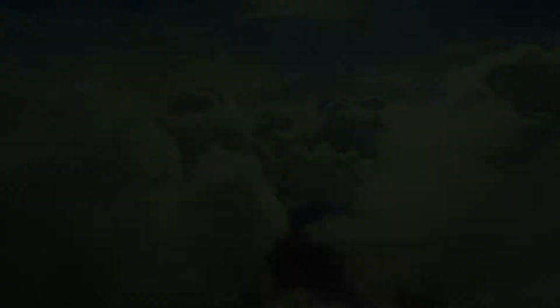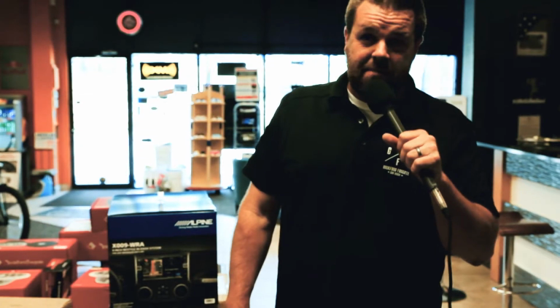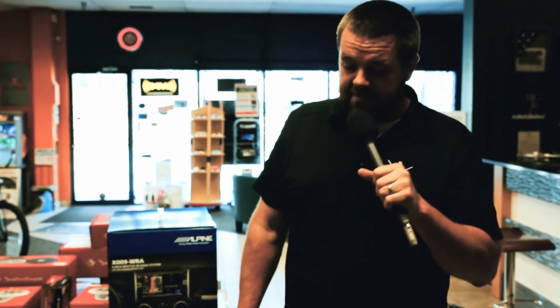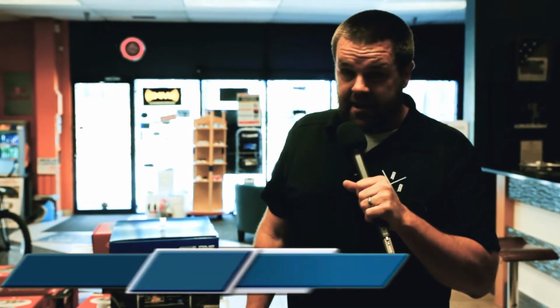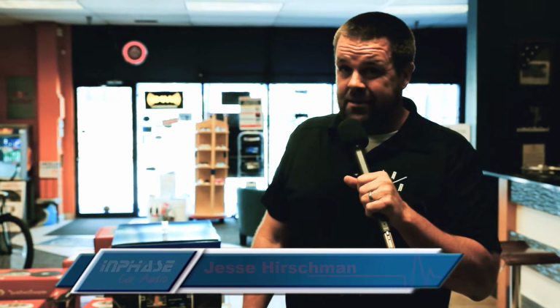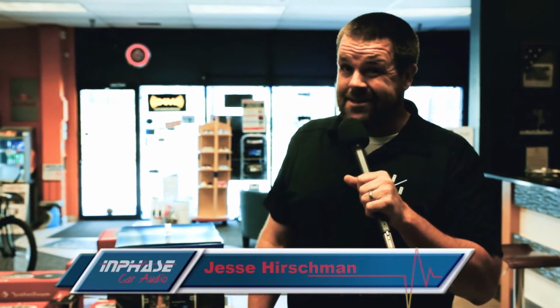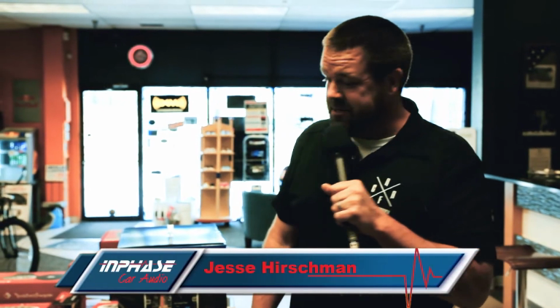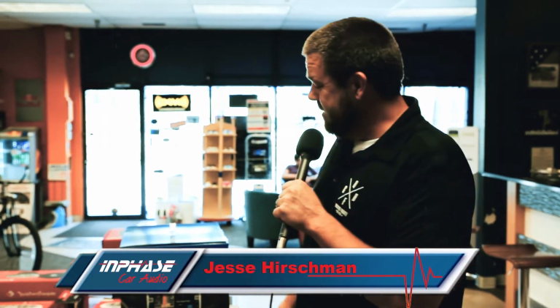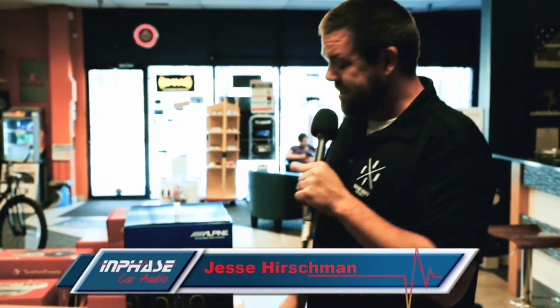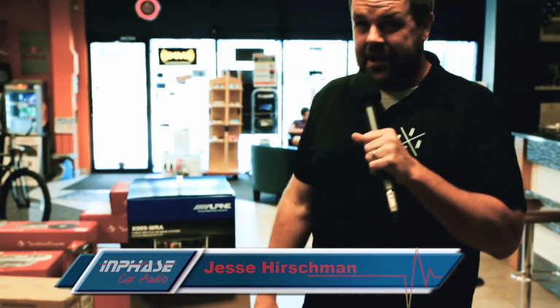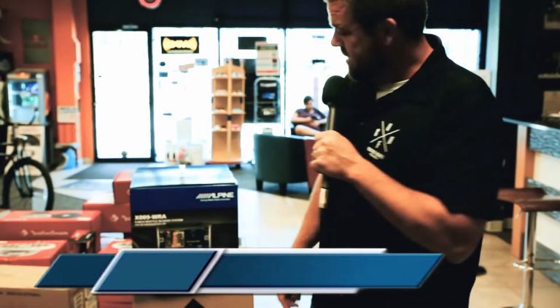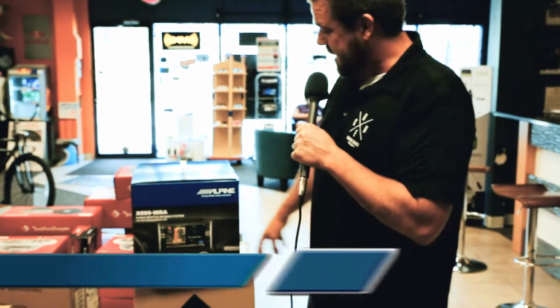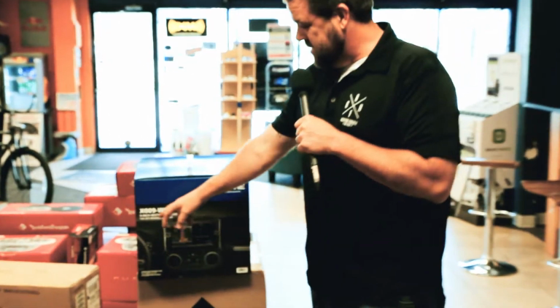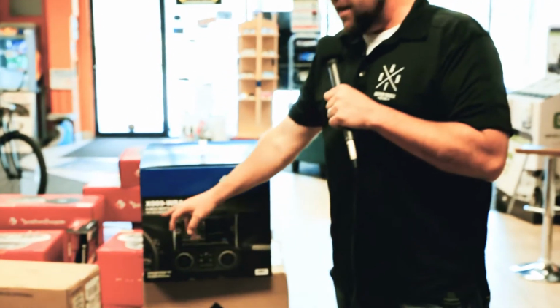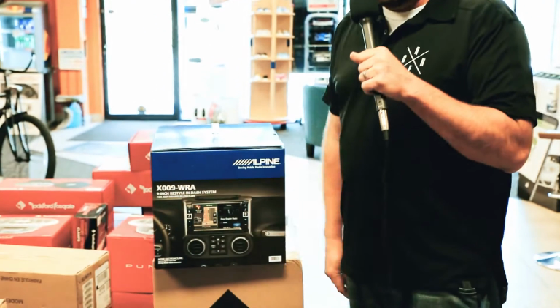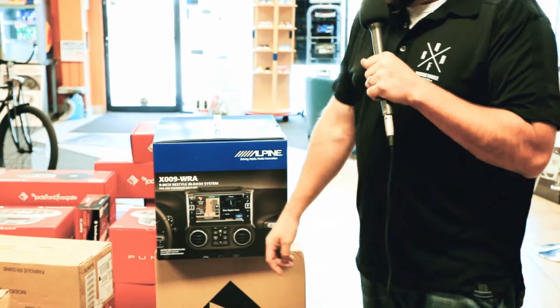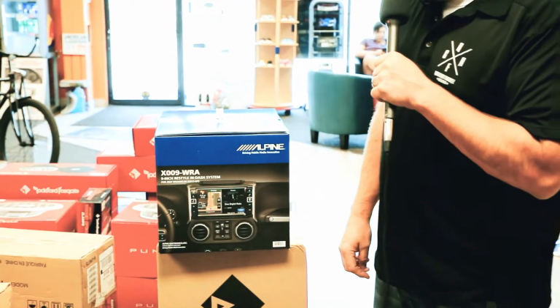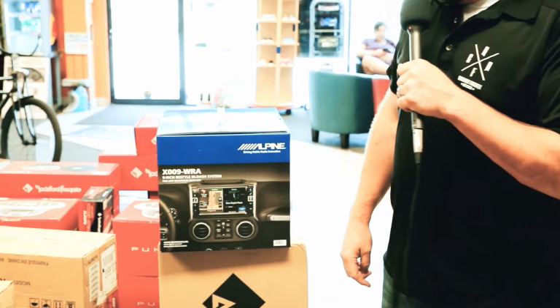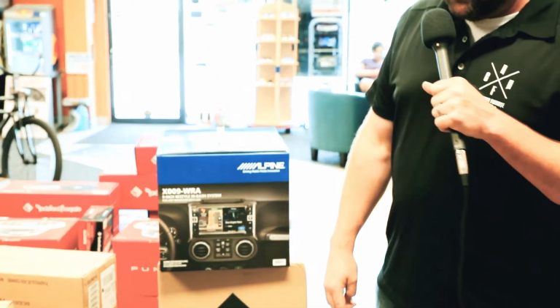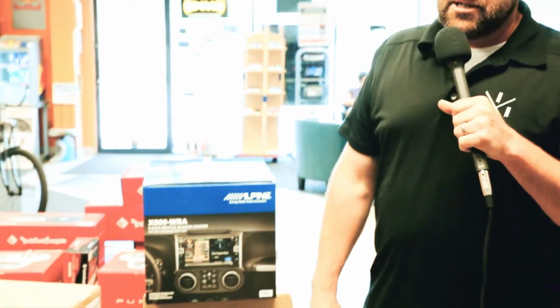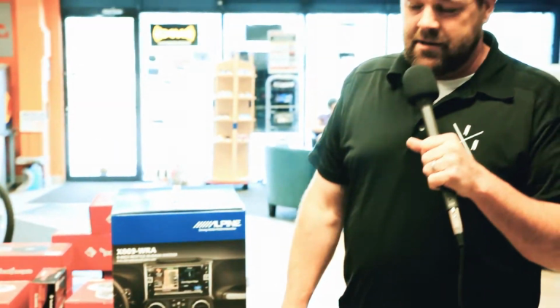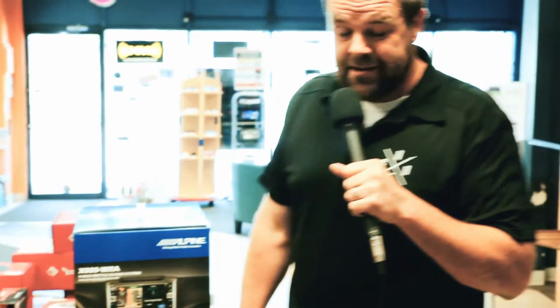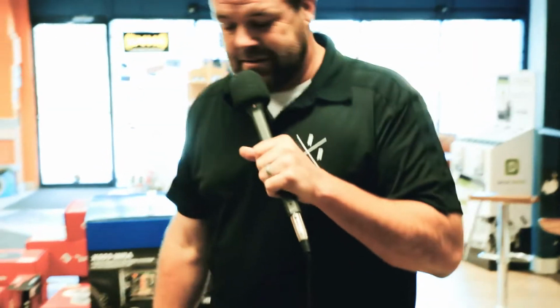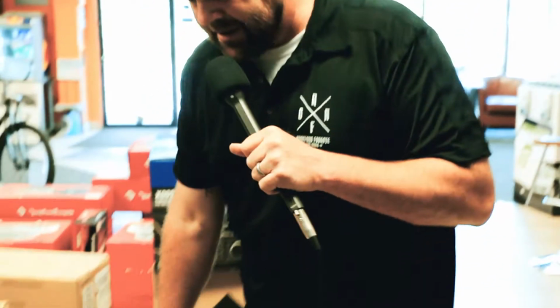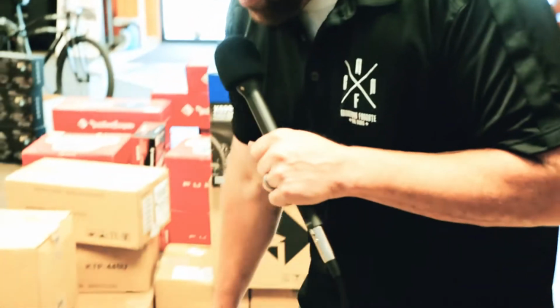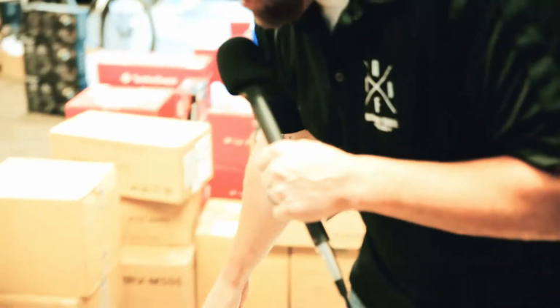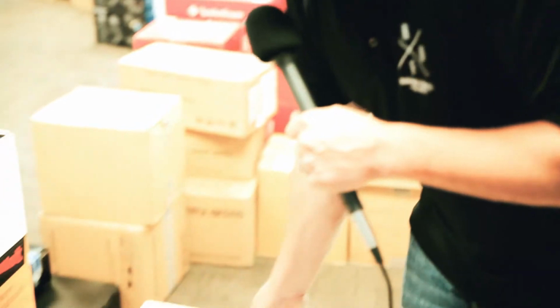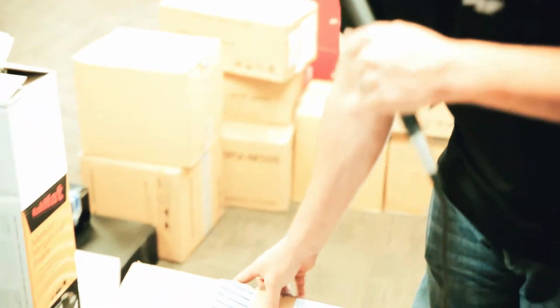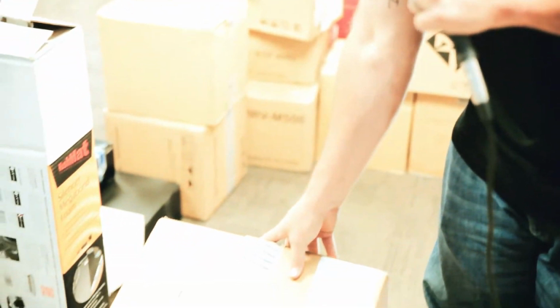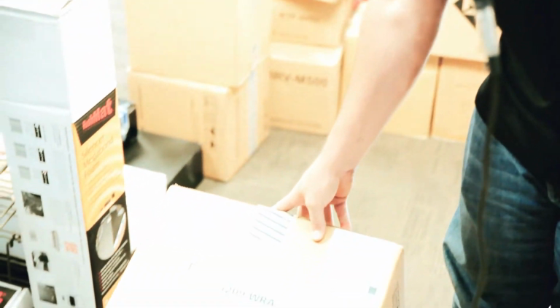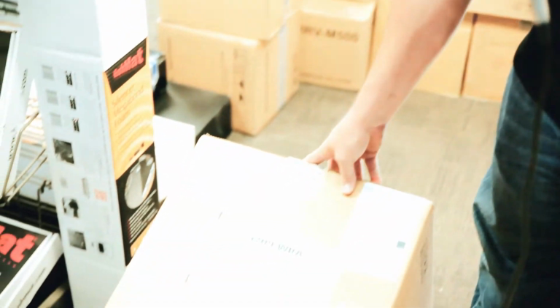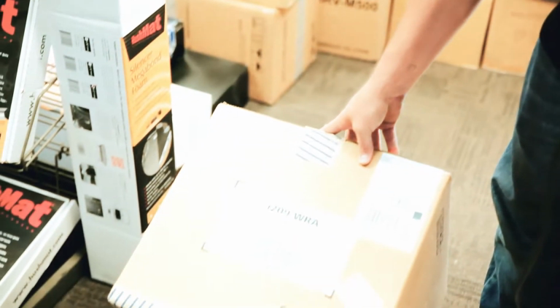Welcome back to In Phase Audio. We got something special today — just got last year's X009 WRA, and we just got the new hotness. As far as I know, nobody has it yet: the brand new I209 WRA.